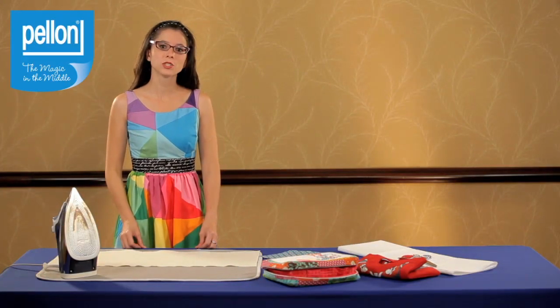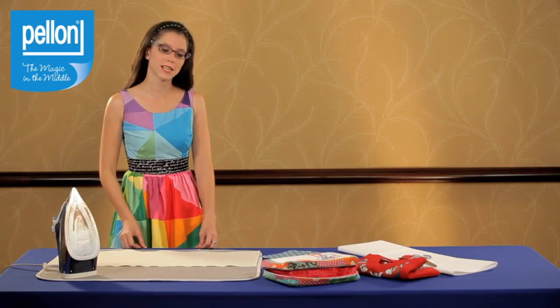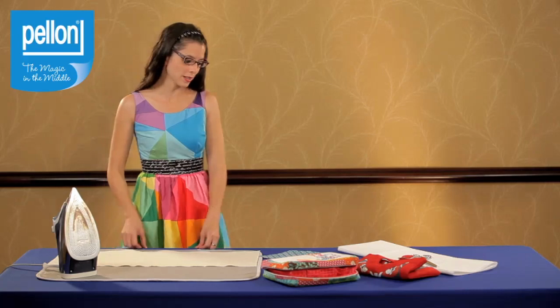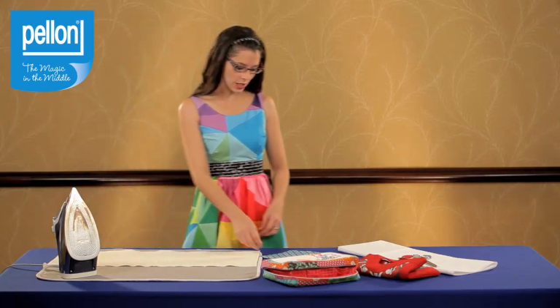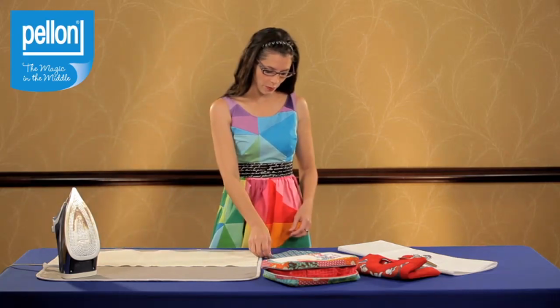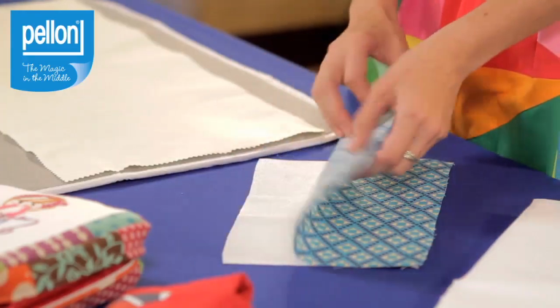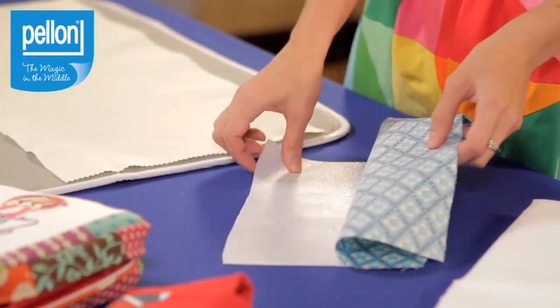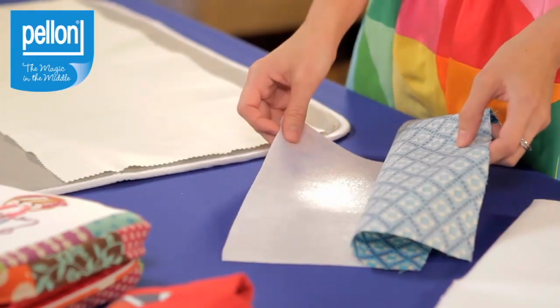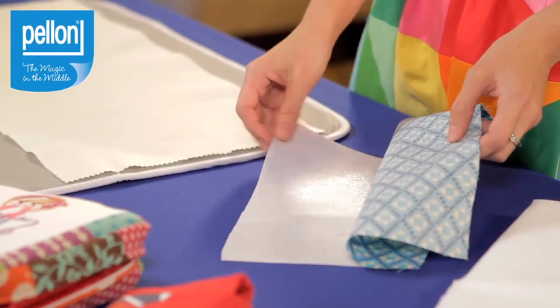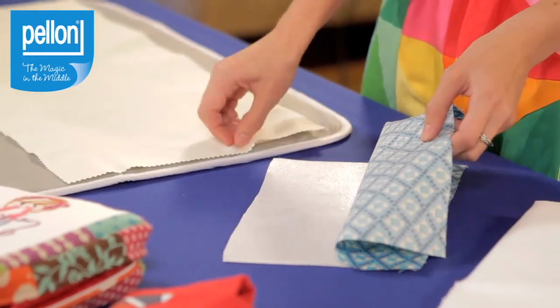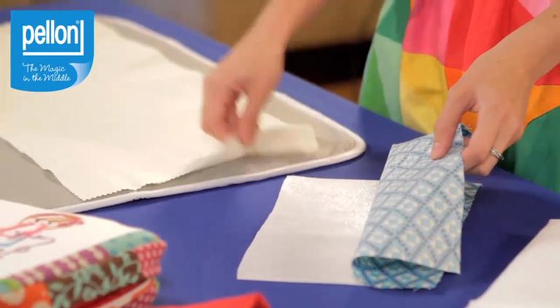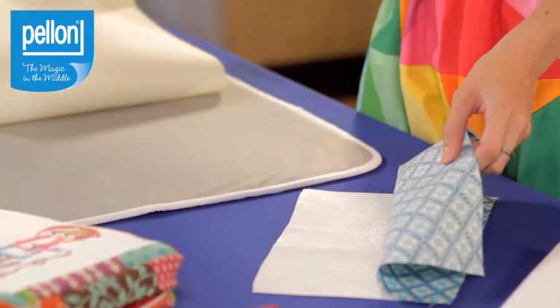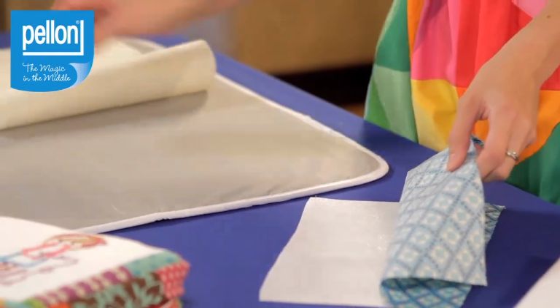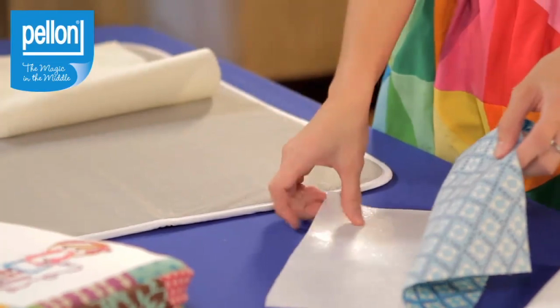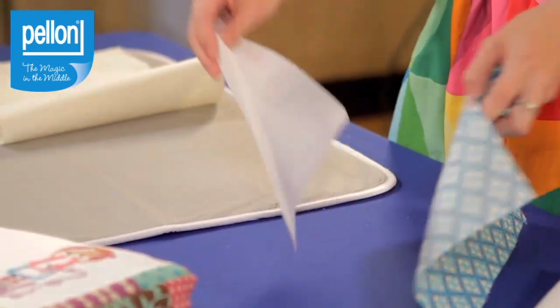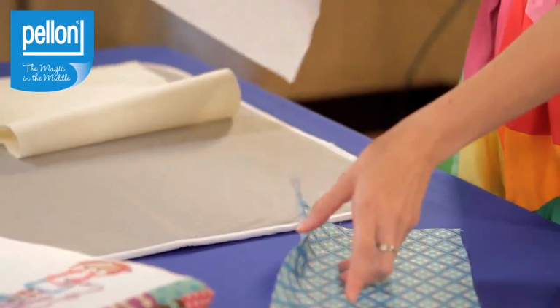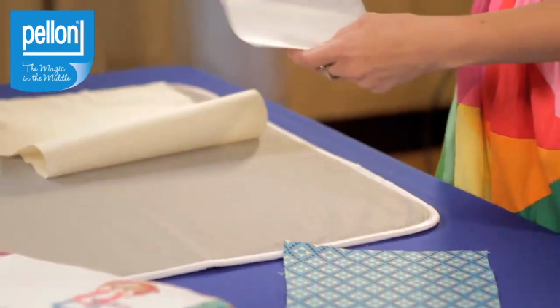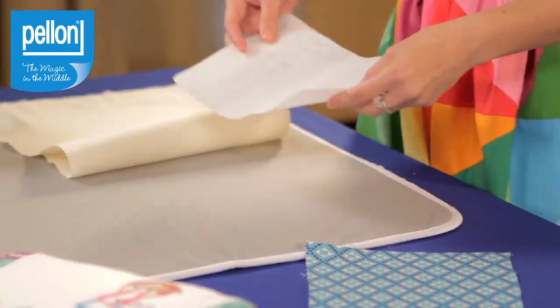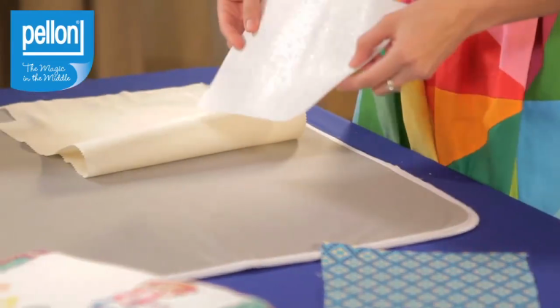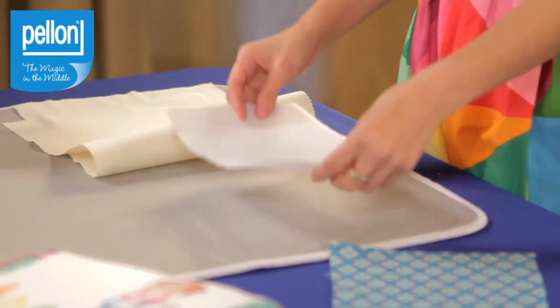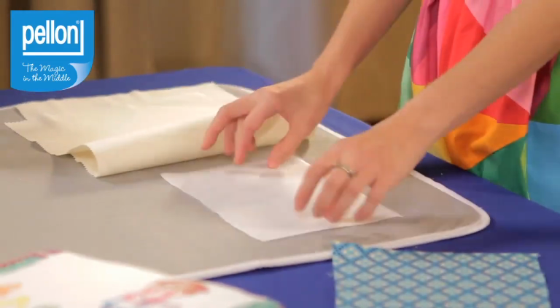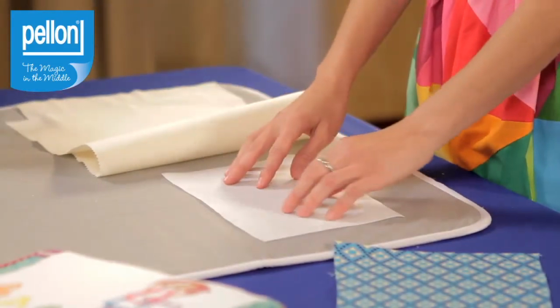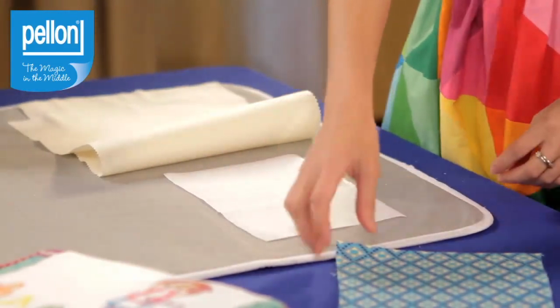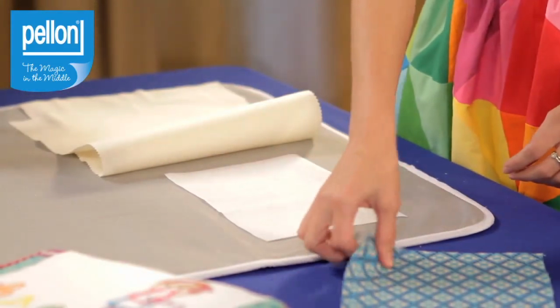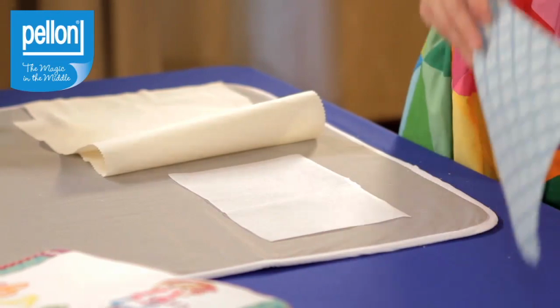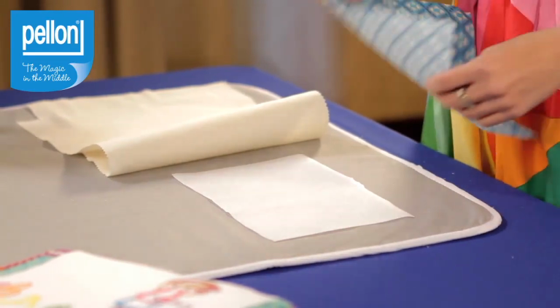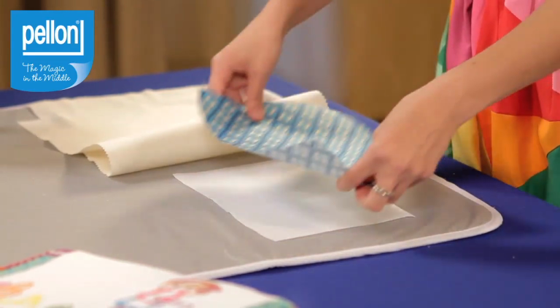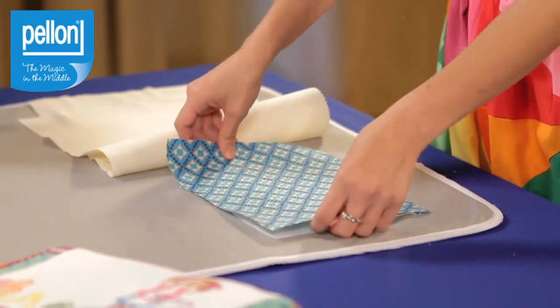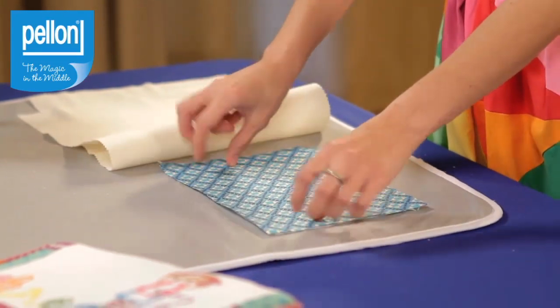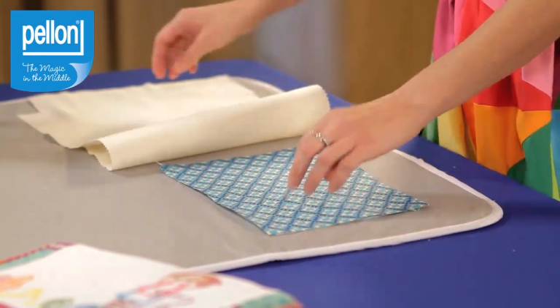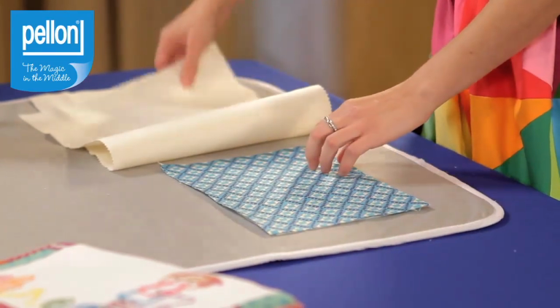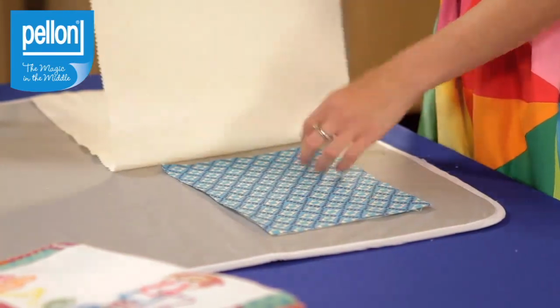To use Decor Bond, first cut your fabric and your interfacing to the correct size. Take your interfacing and place it on your ironing board with the shiny side facing up. Then place your fabric directly on top and follow that with your presser cloth.